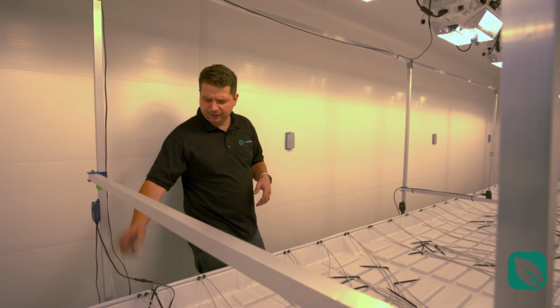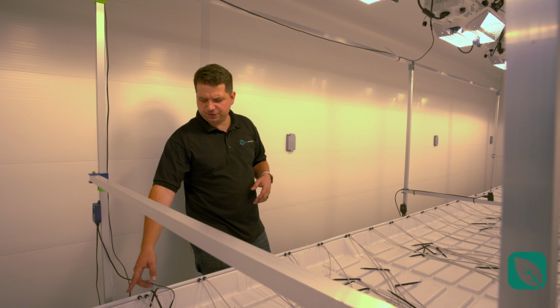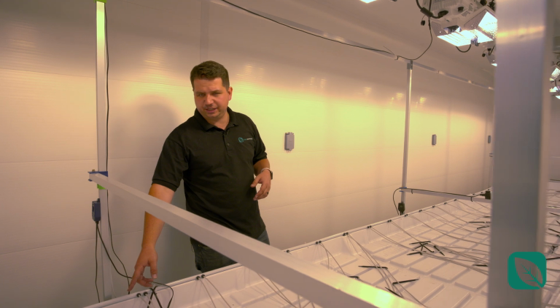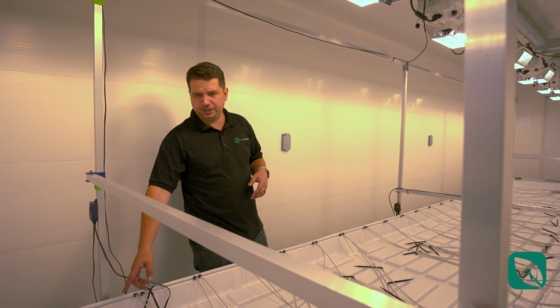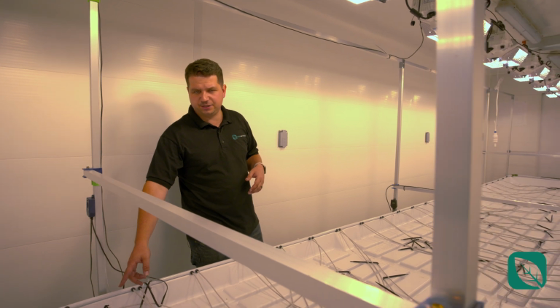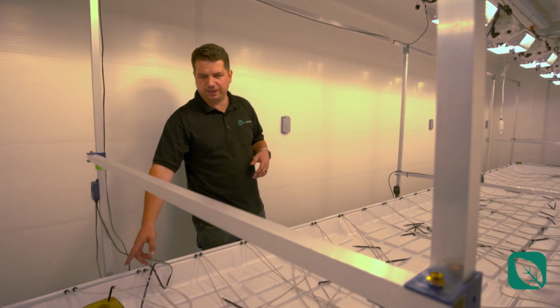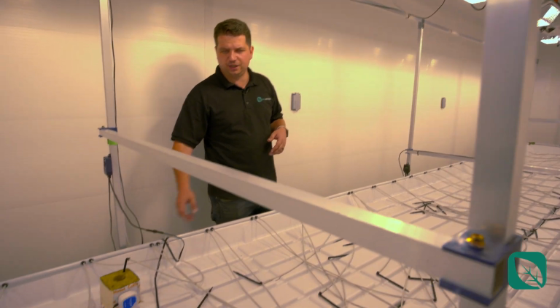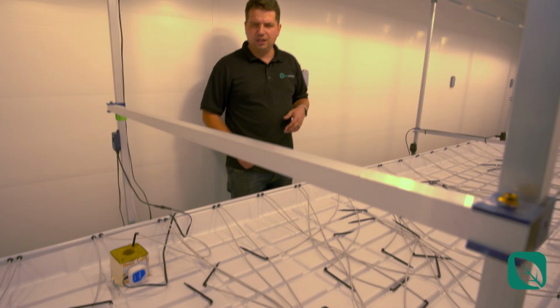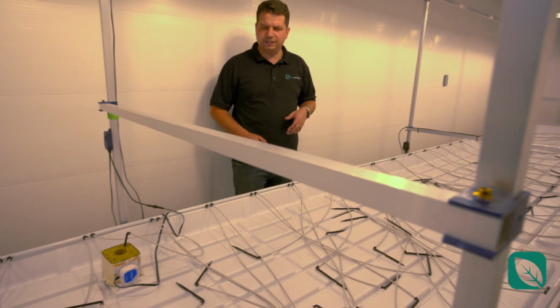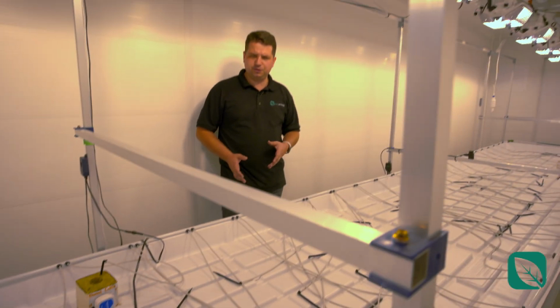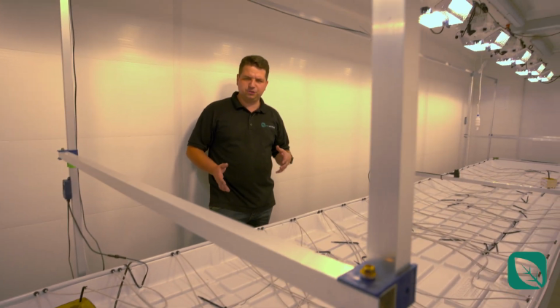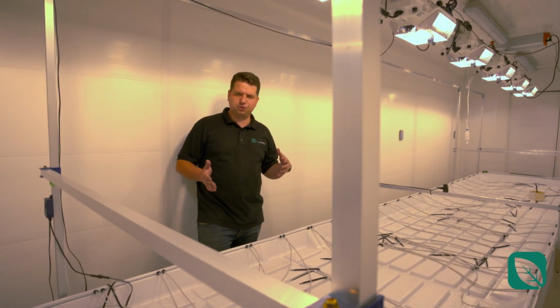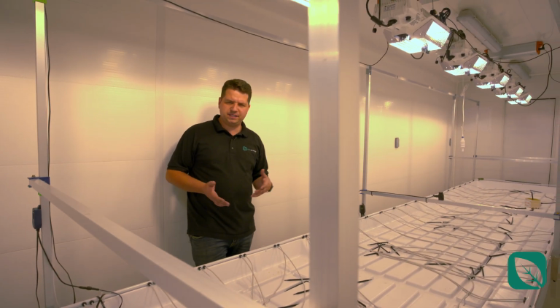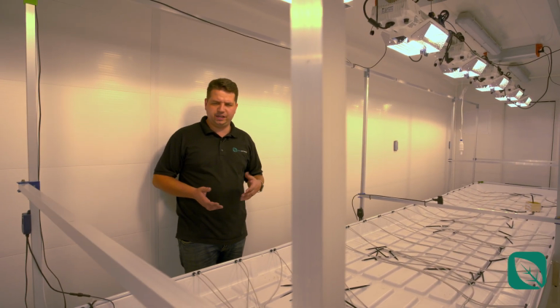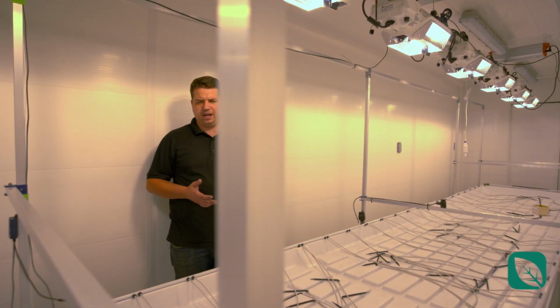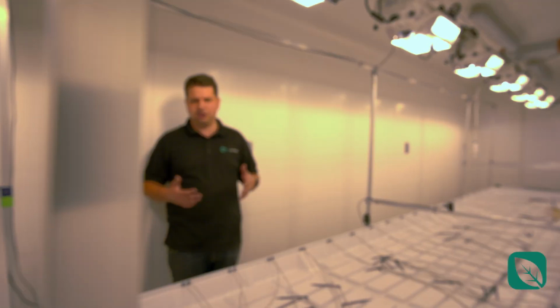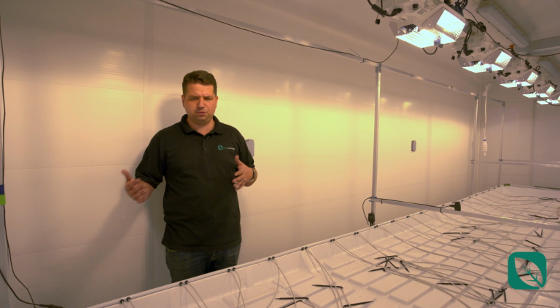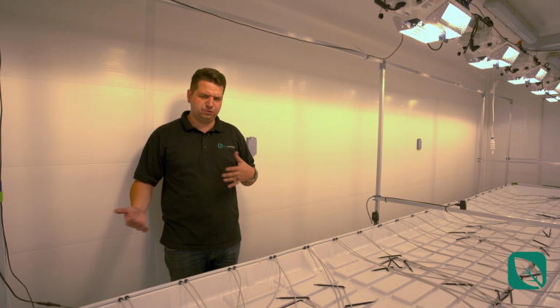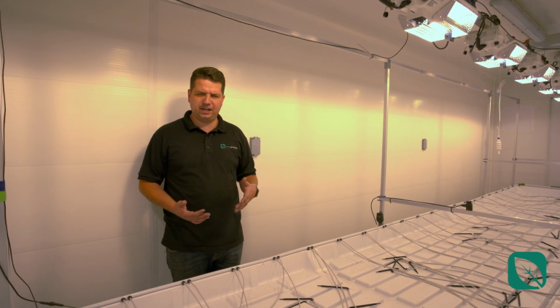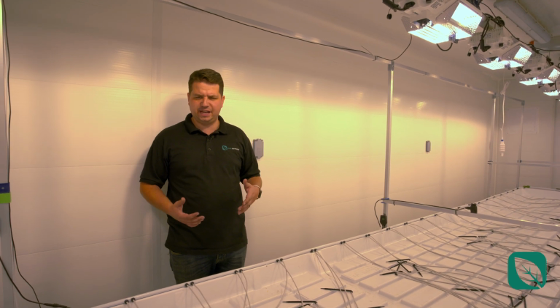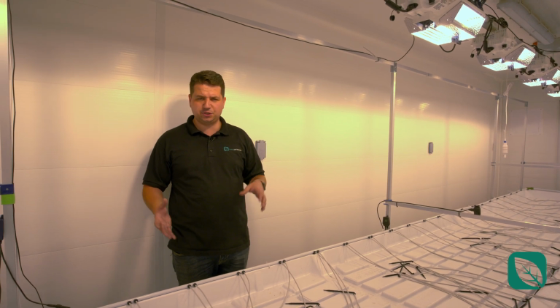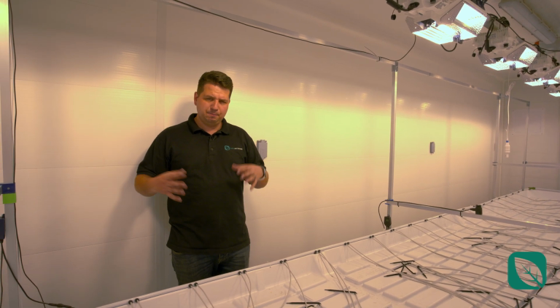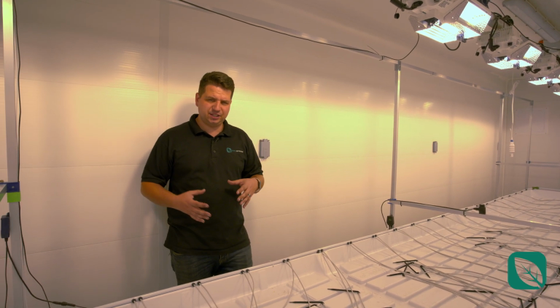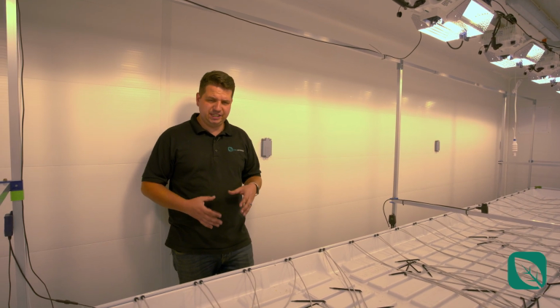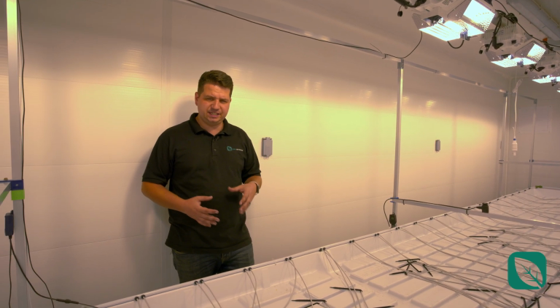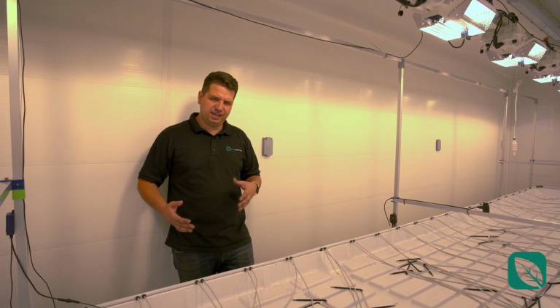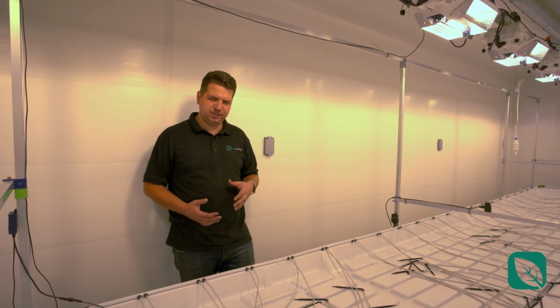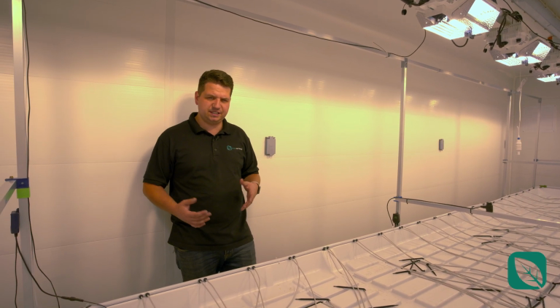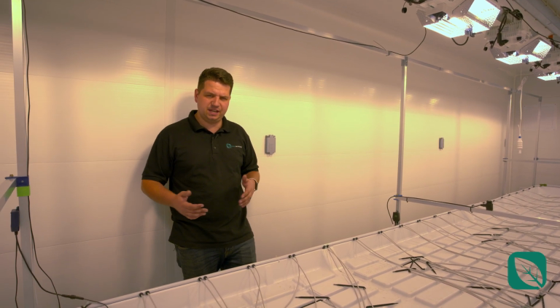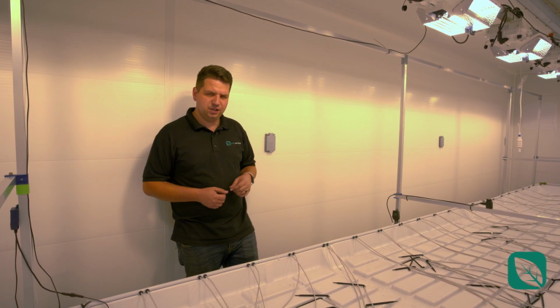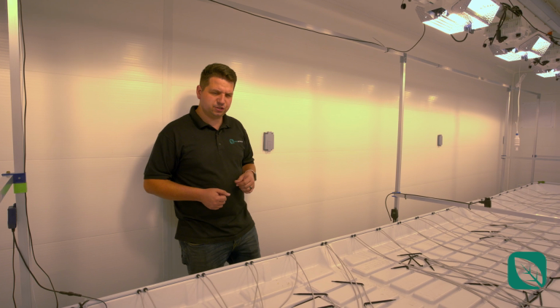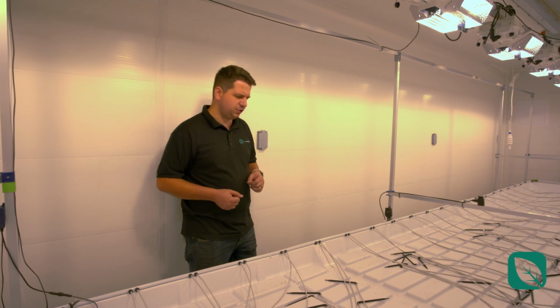Next you've got a medium sensor right here. This enables you to do crop steering and also create different kinds of schedules based on the EC and humidity inside your substrate.